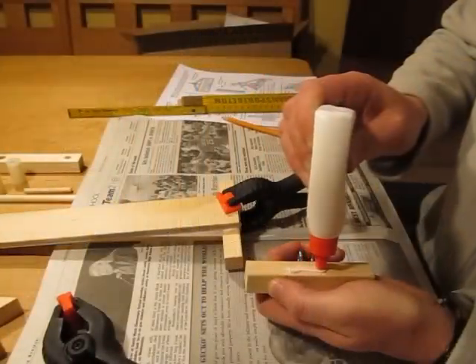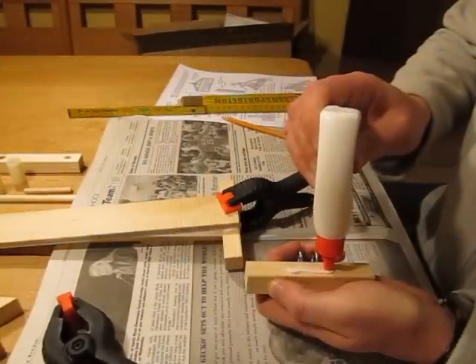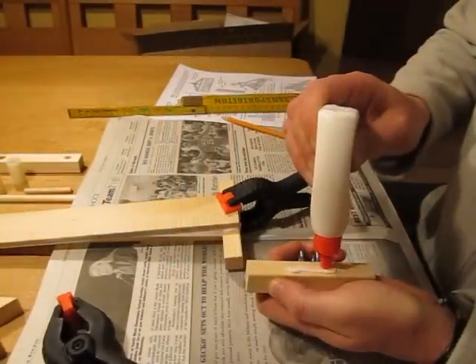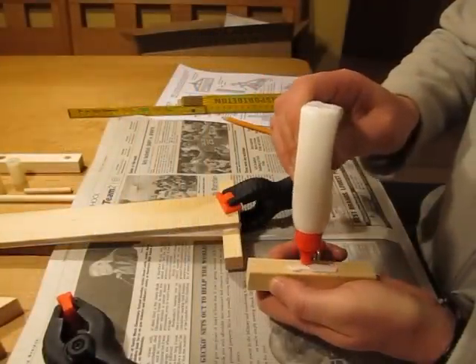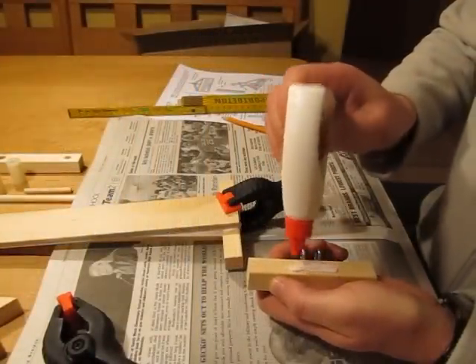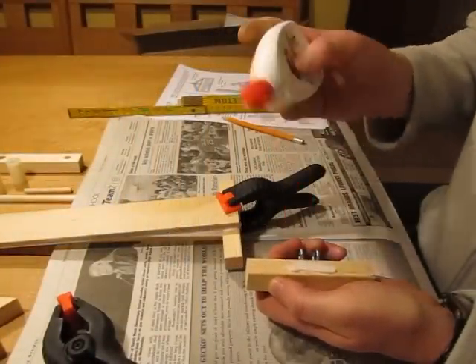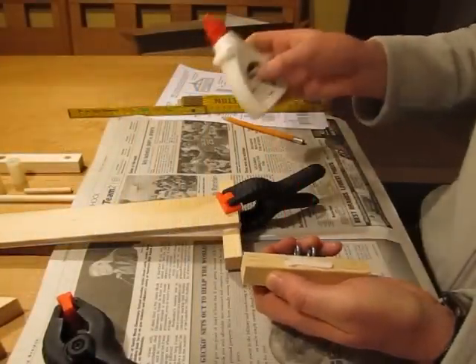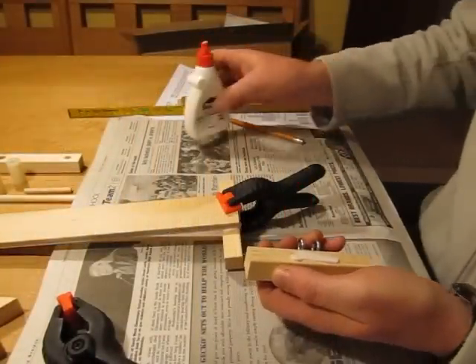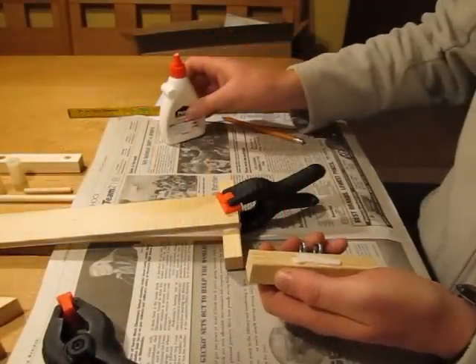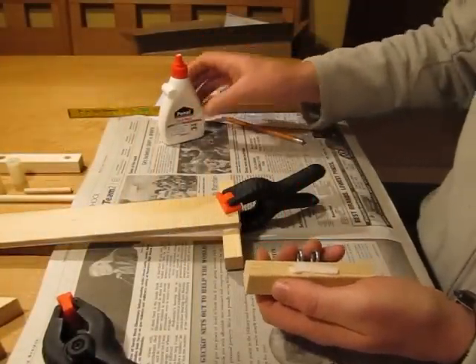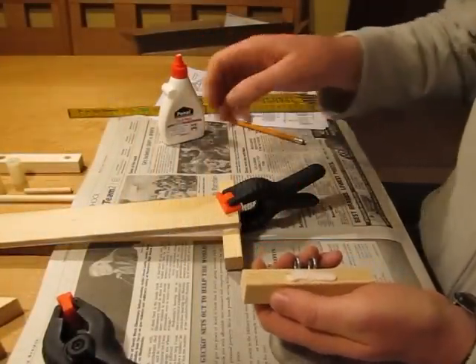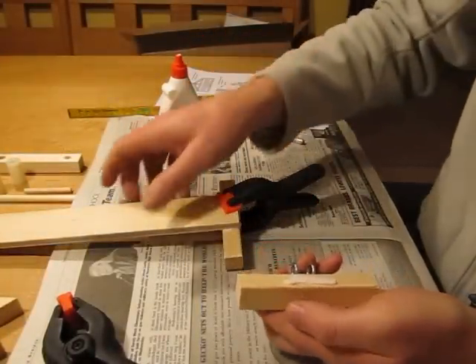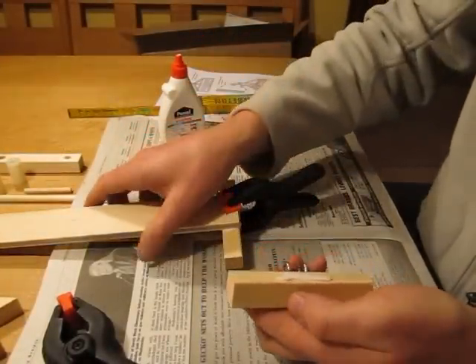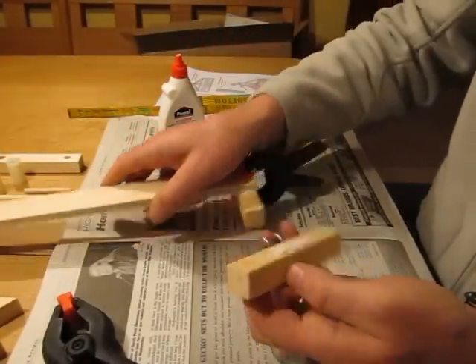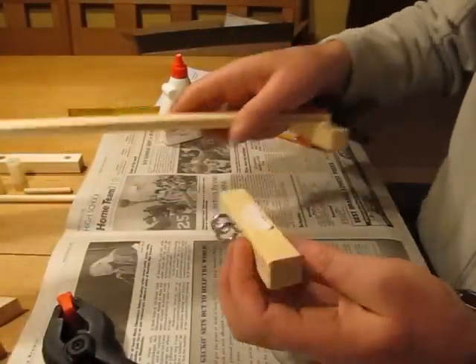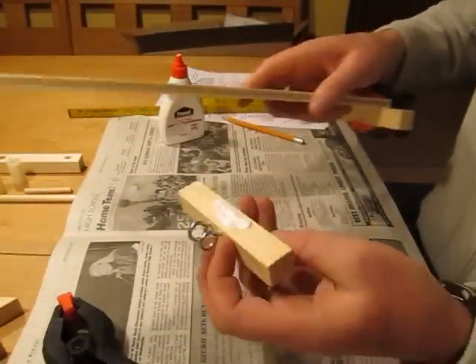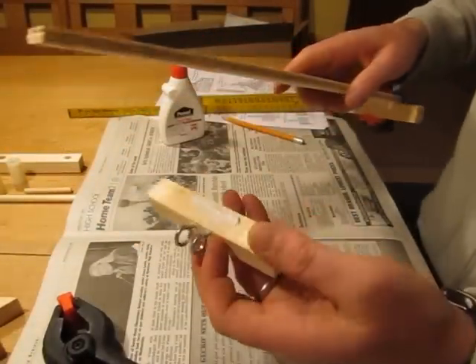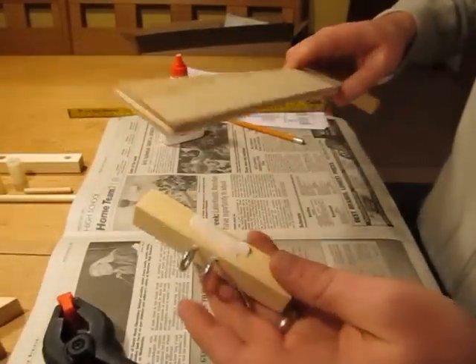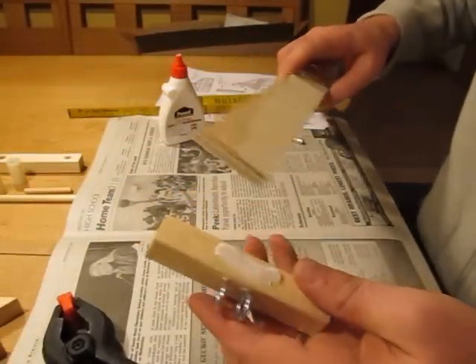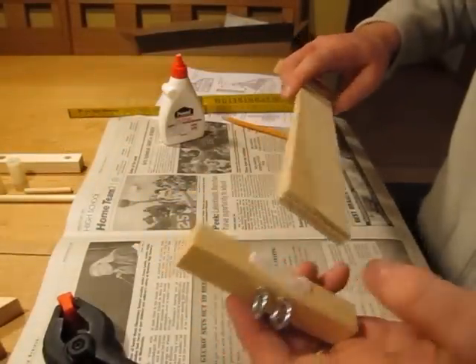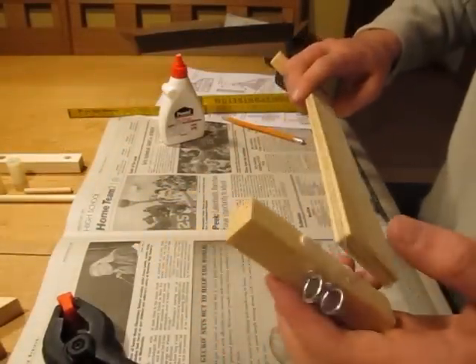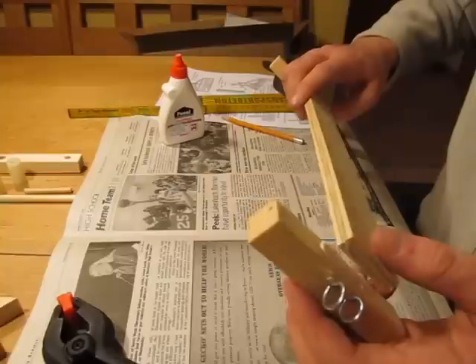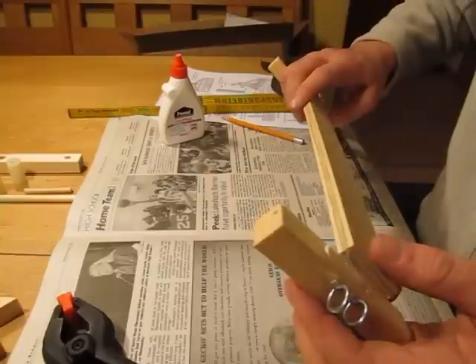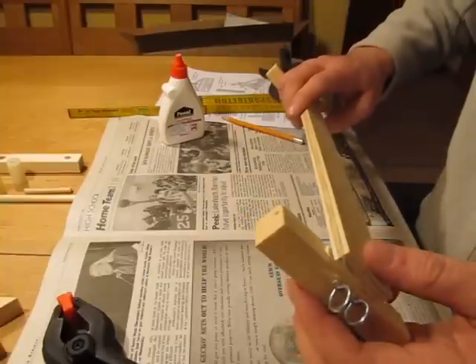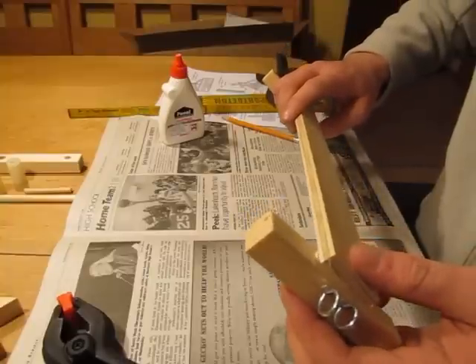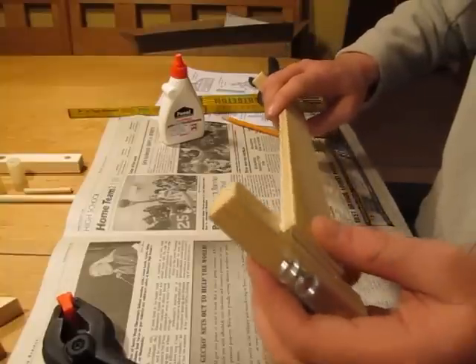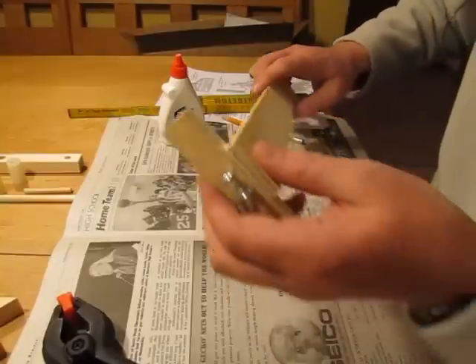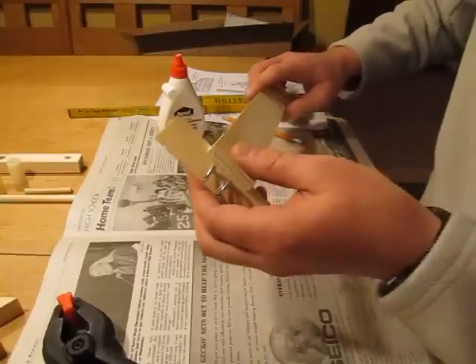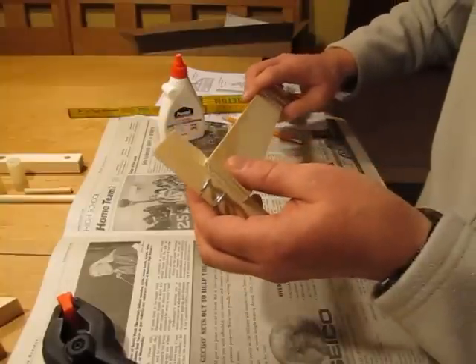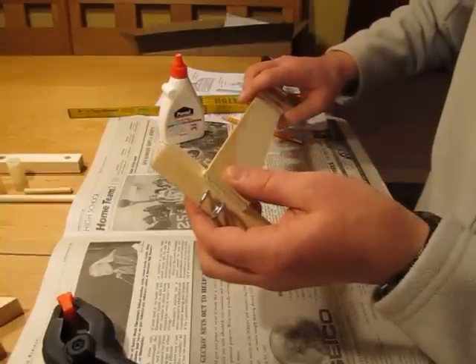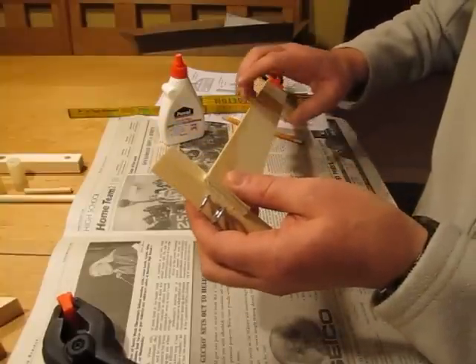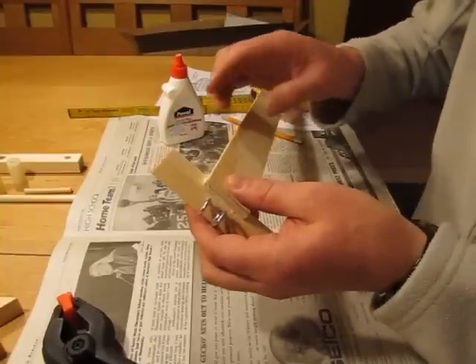The first step is to construct the base and projectile slide. It is important to get the feet centered on the slide so that later the firing arm moves straight.